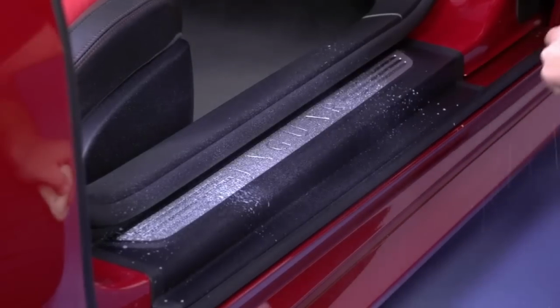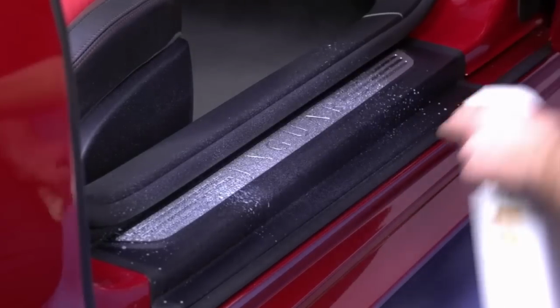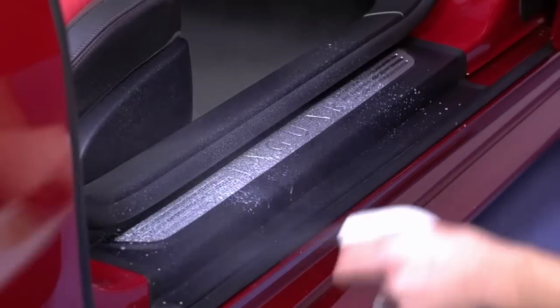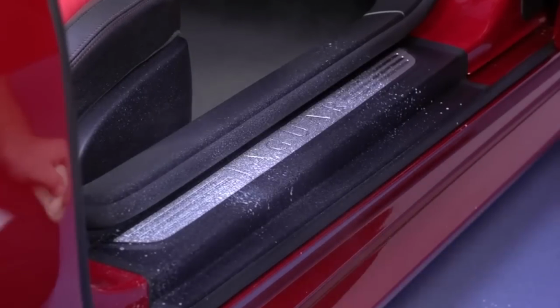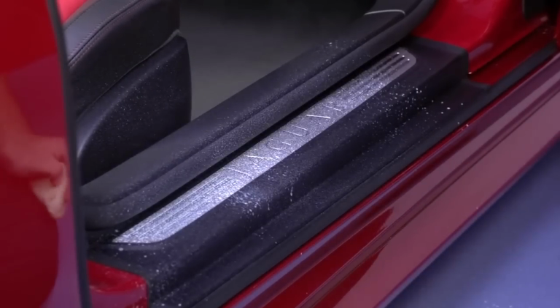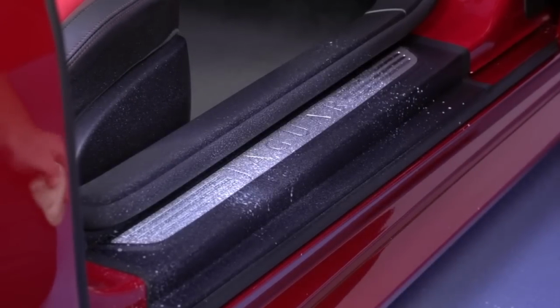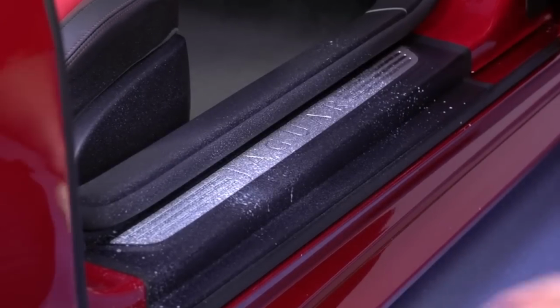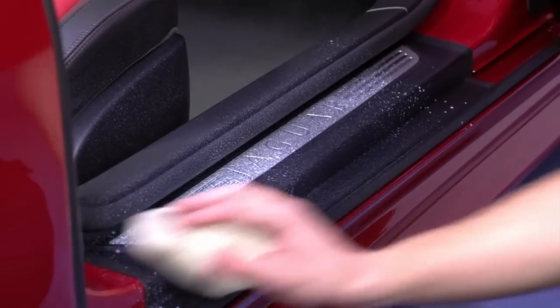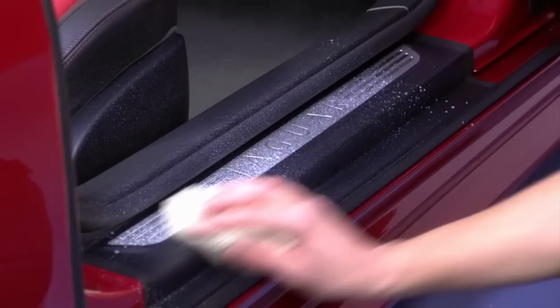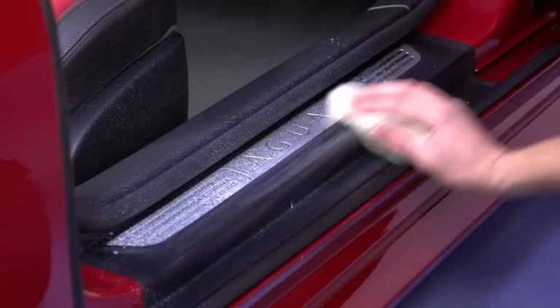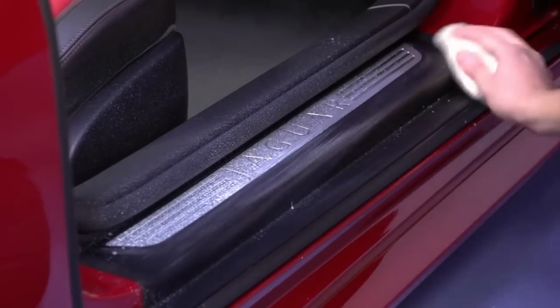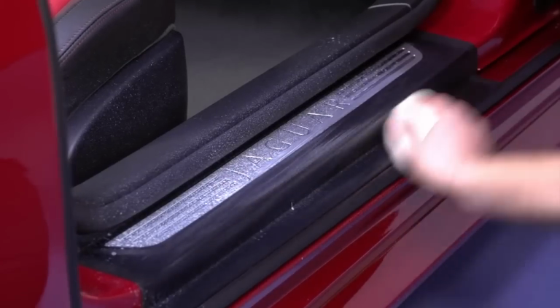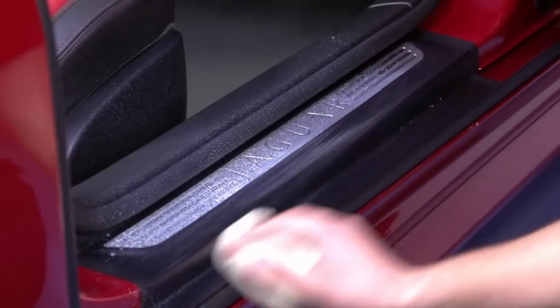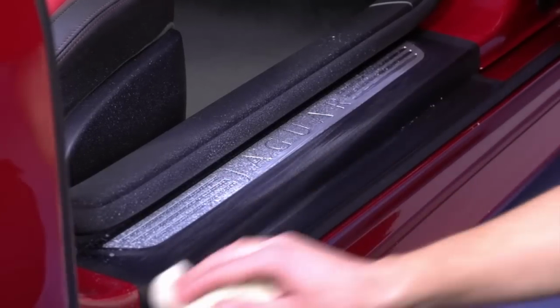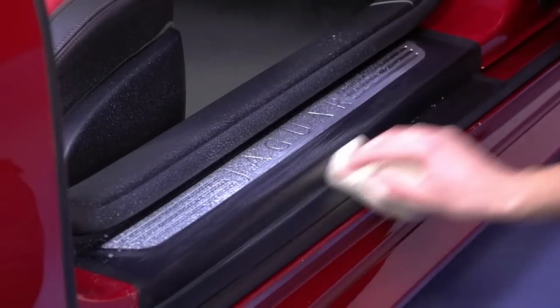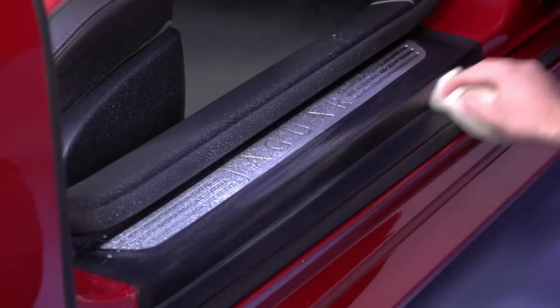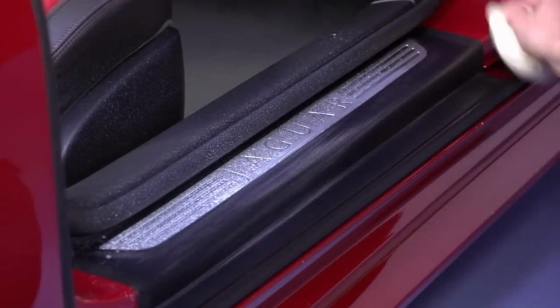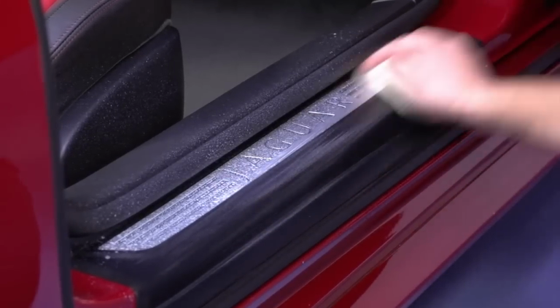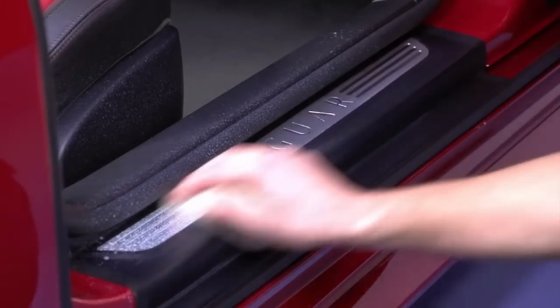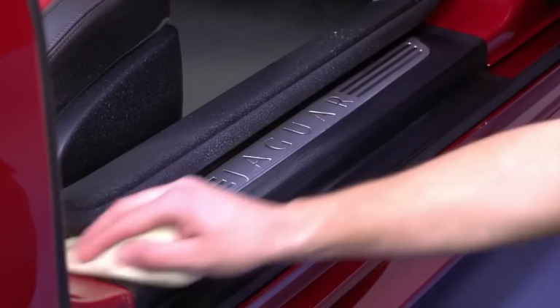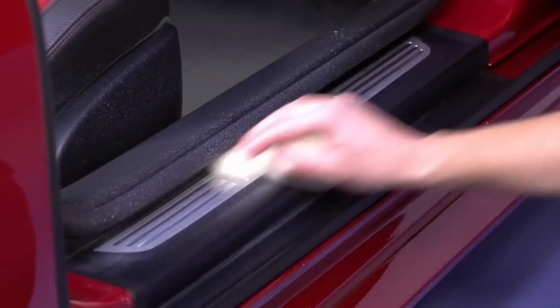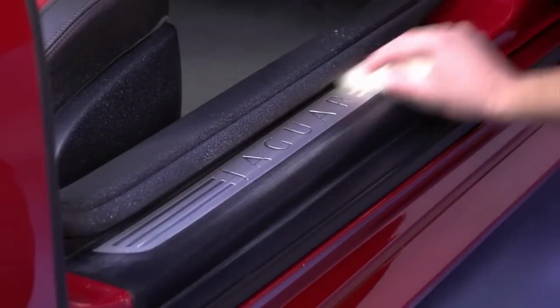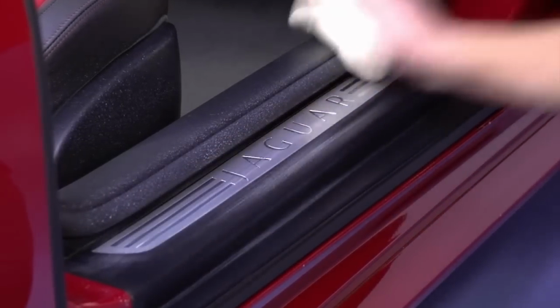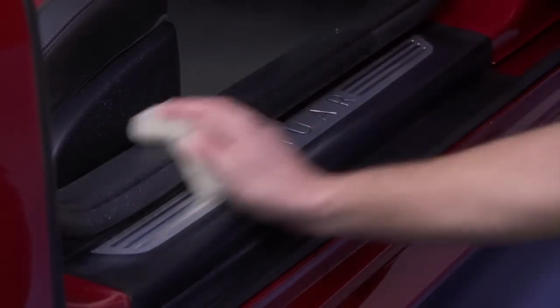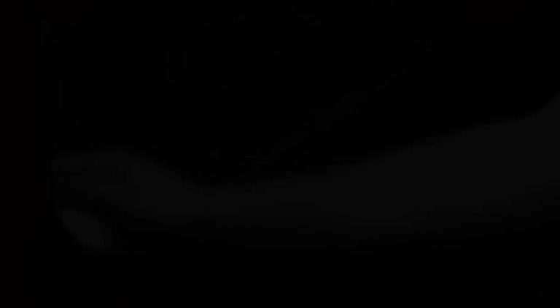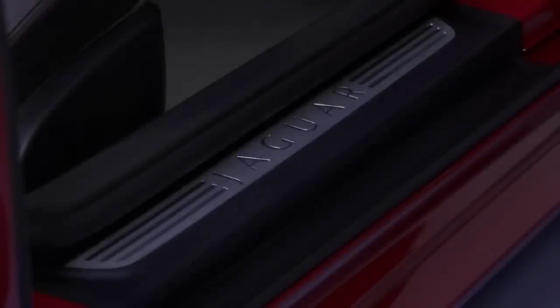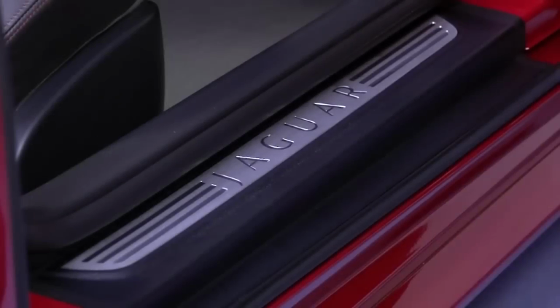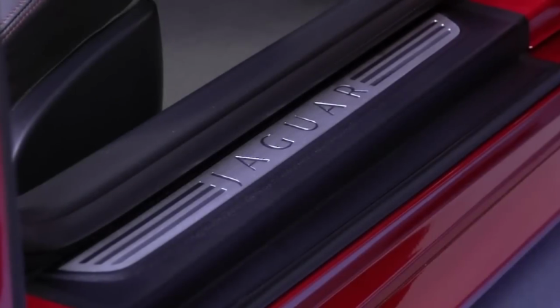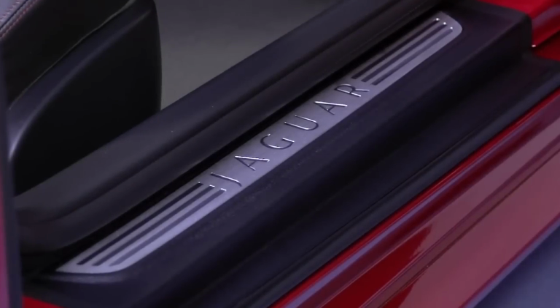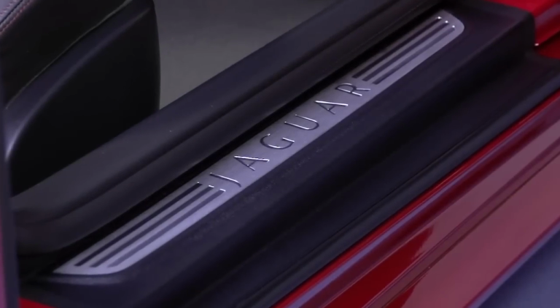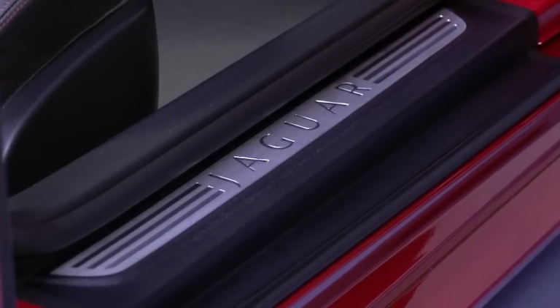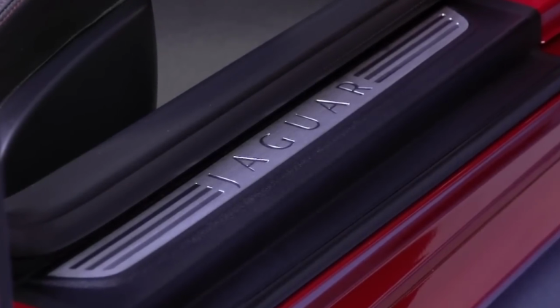Apply to clean surfaces and wipe over with a clean cotton or microfiber cloth. Vinyl and Rubber Care can be applied to give a high or low sheen and has a clean lemon scent.